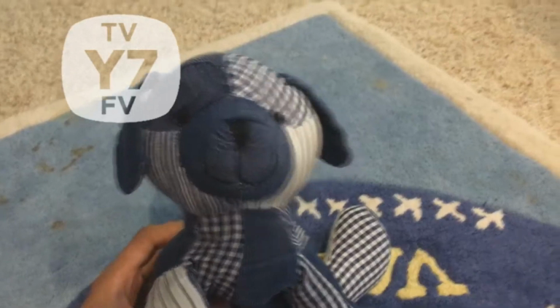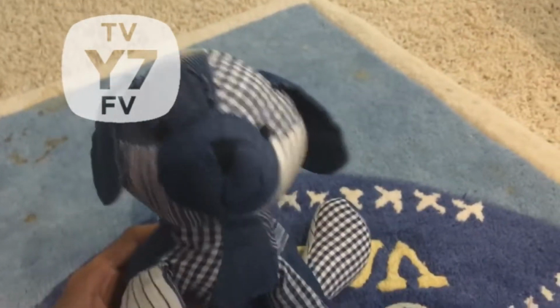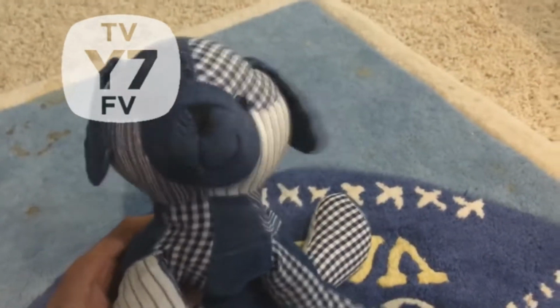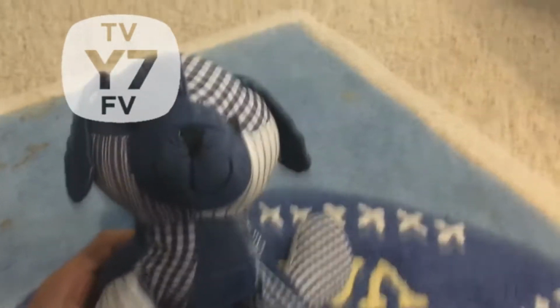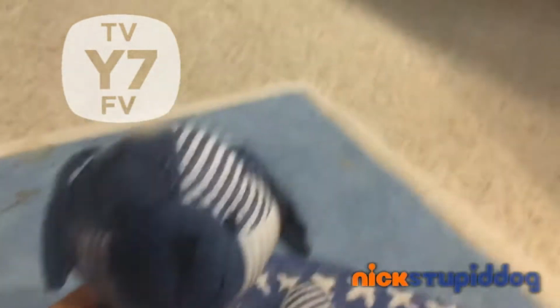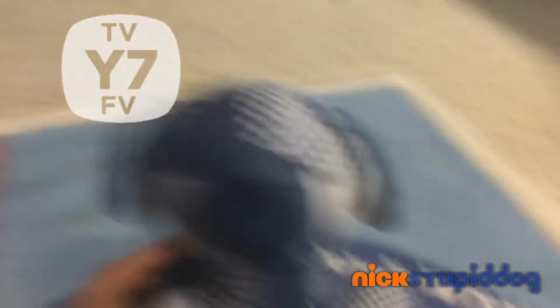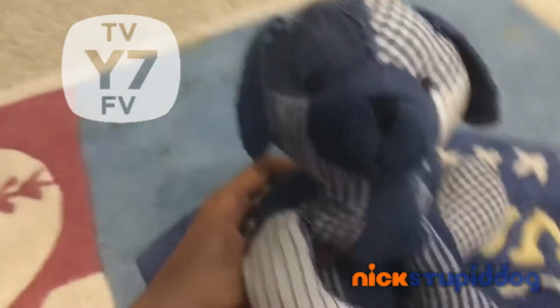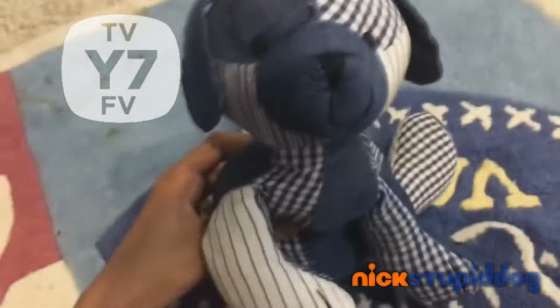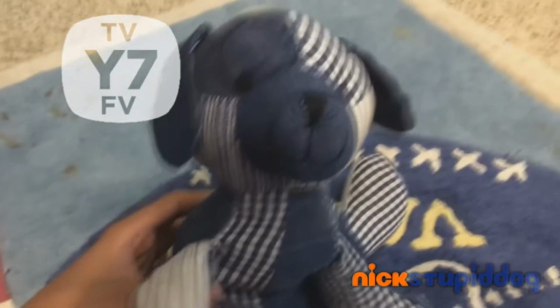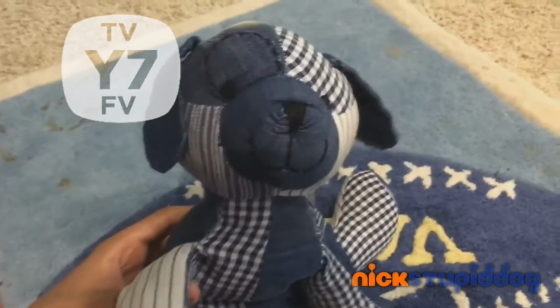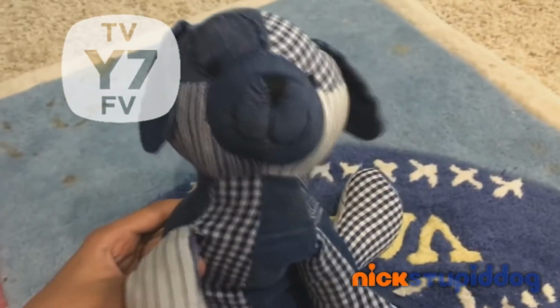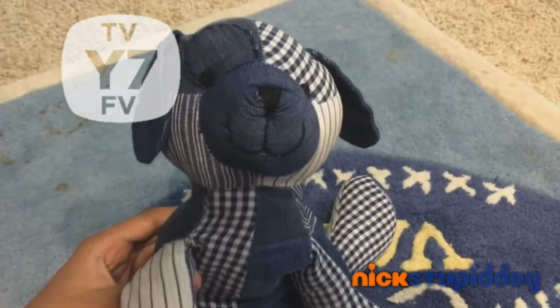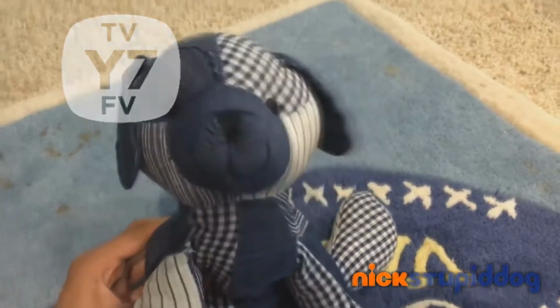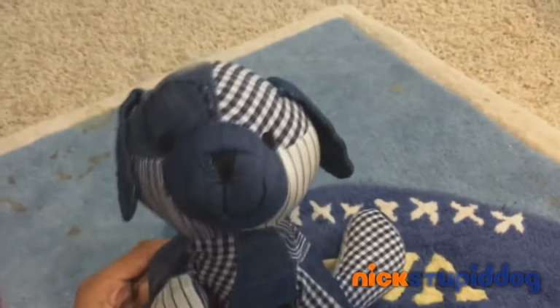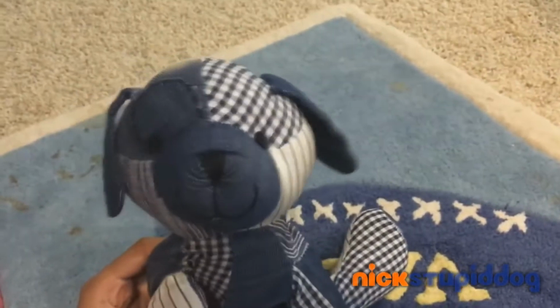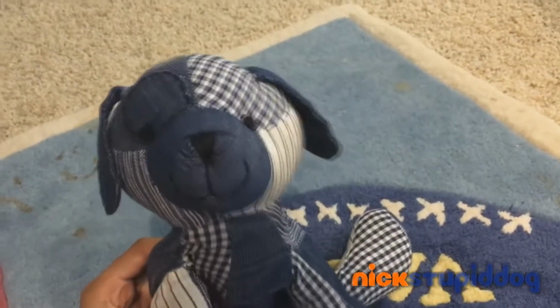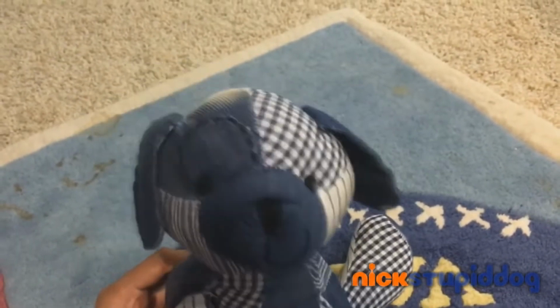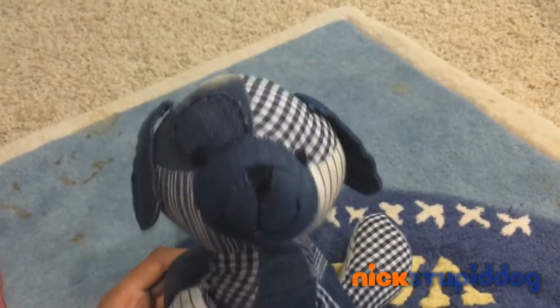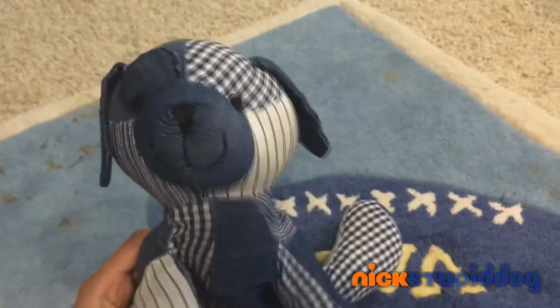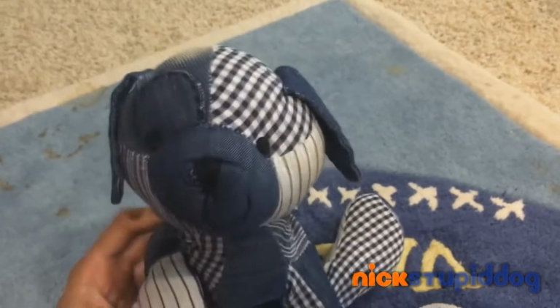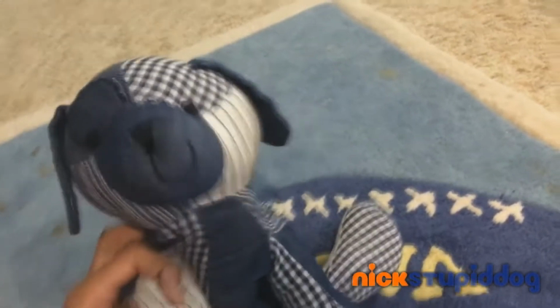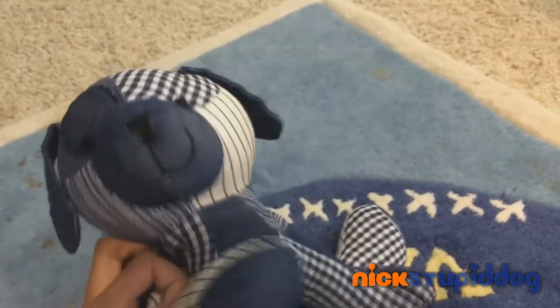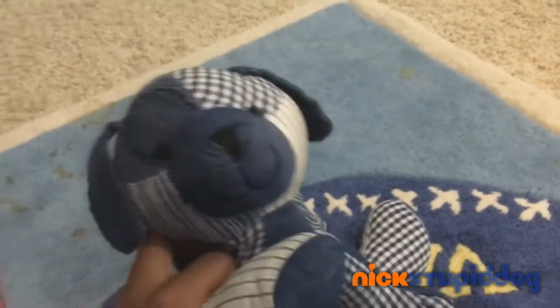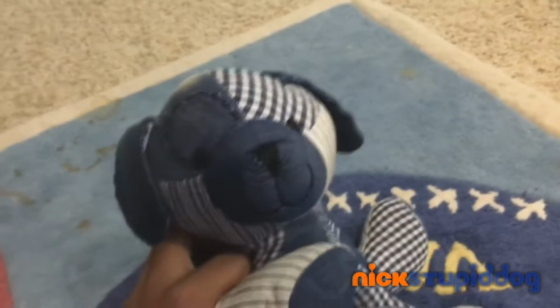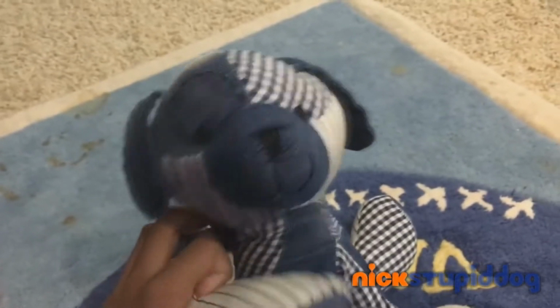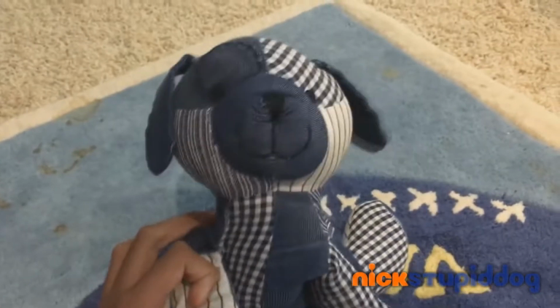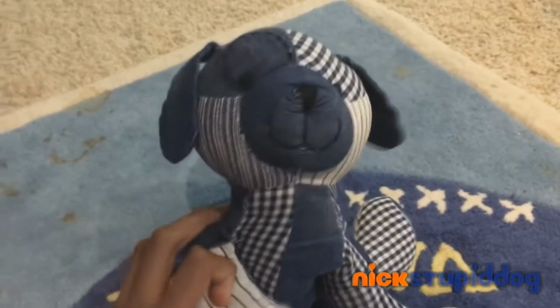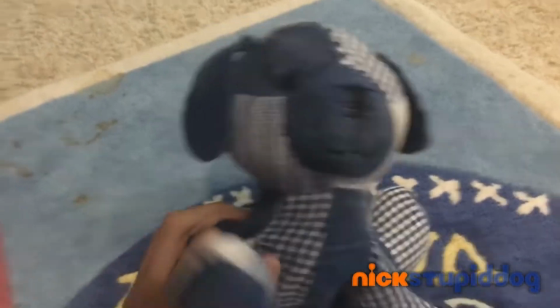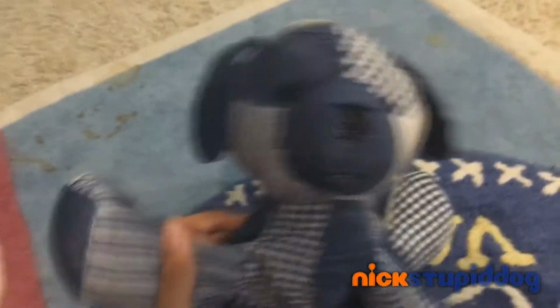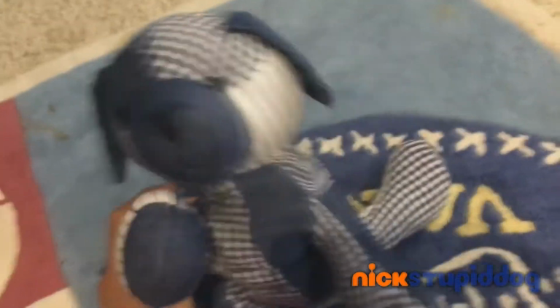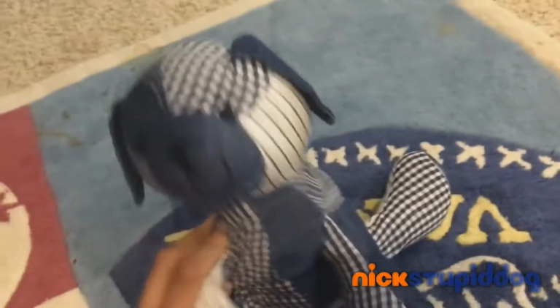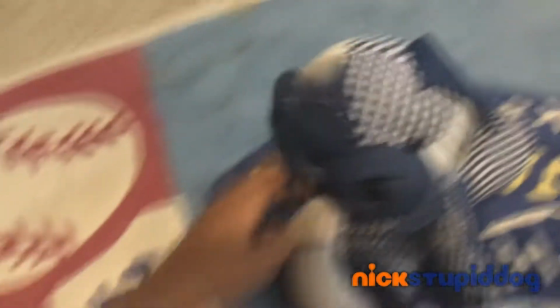Do you want to know how to play the piano, but you can't because the piano is too heavy to carry it in your room? Well, I, Stupid Dog, have made the brand new product!